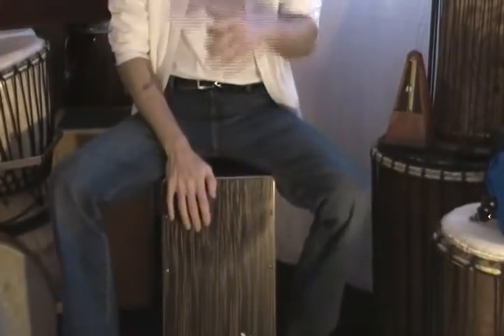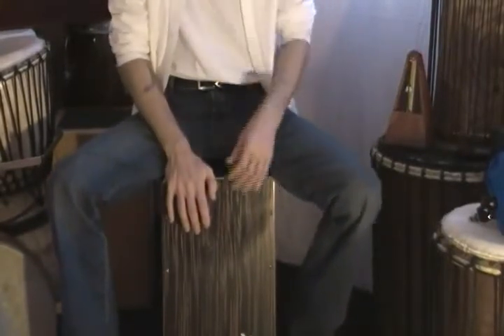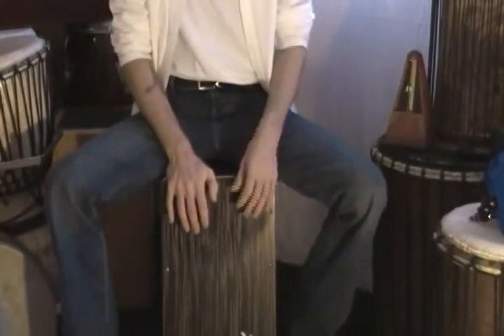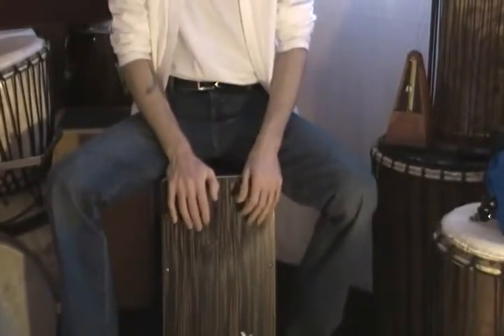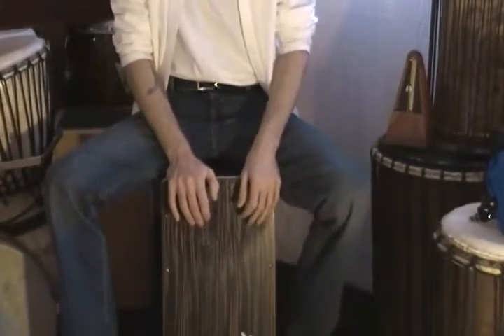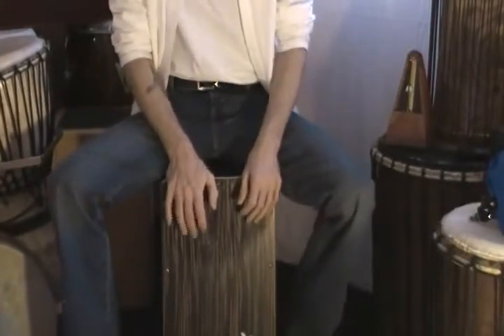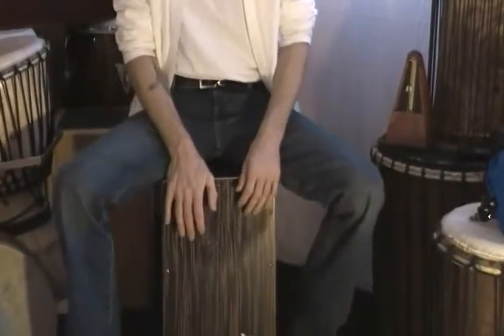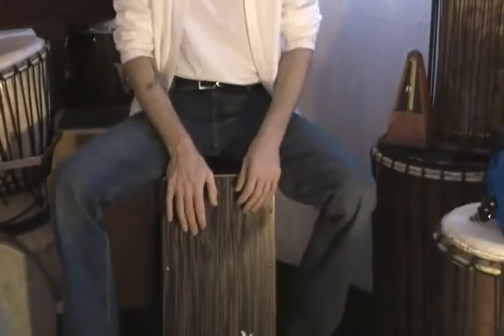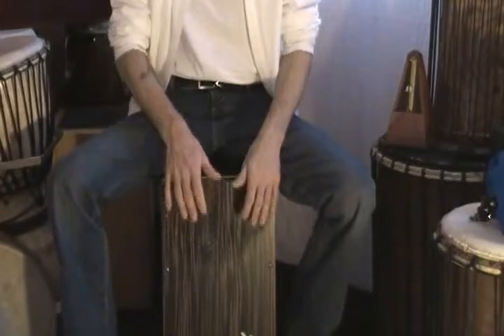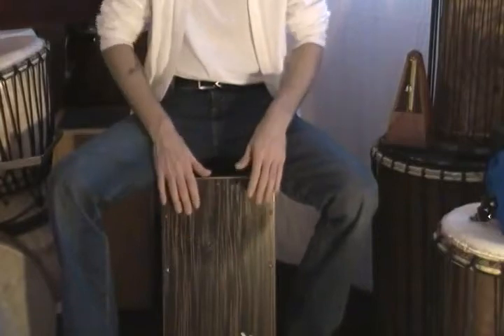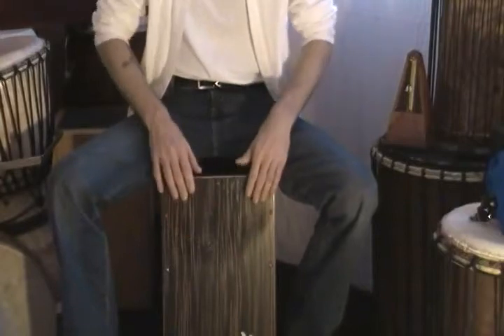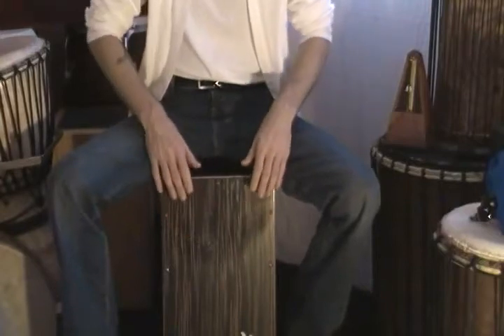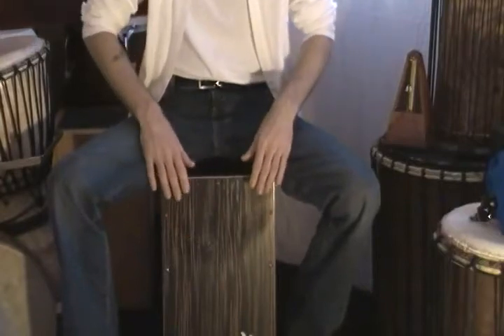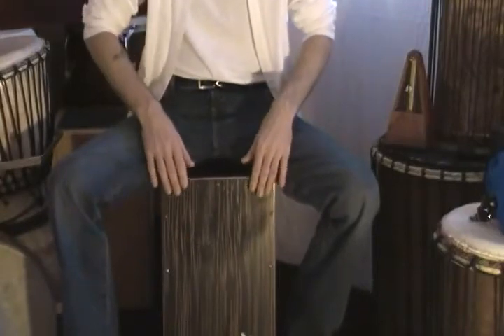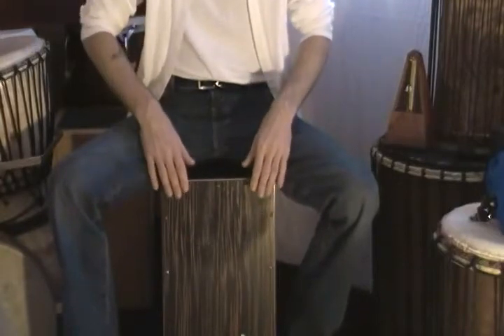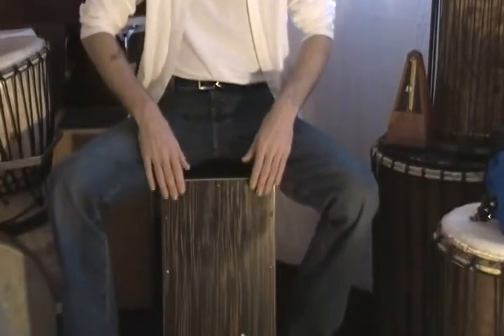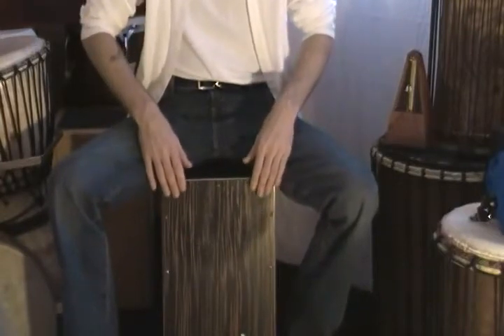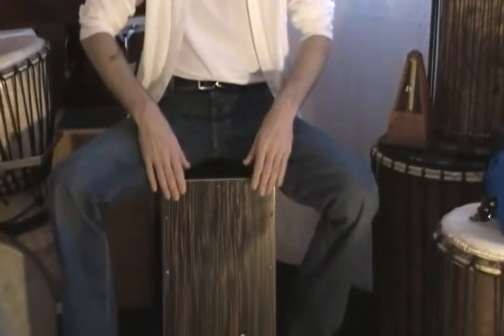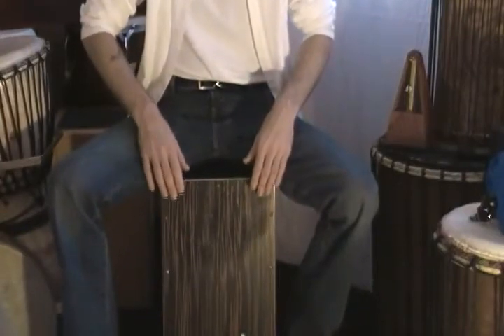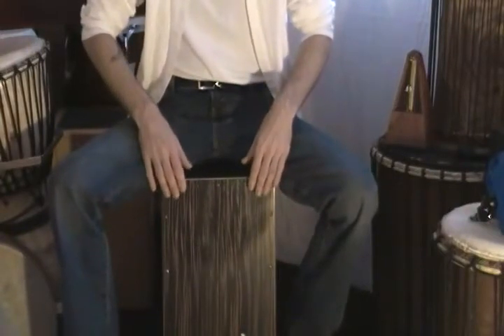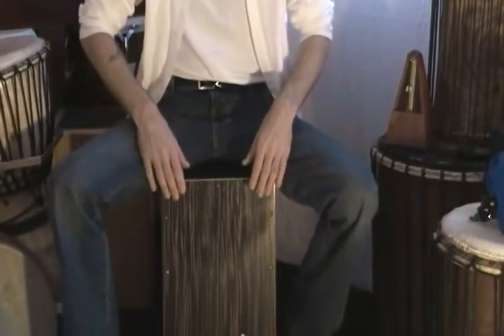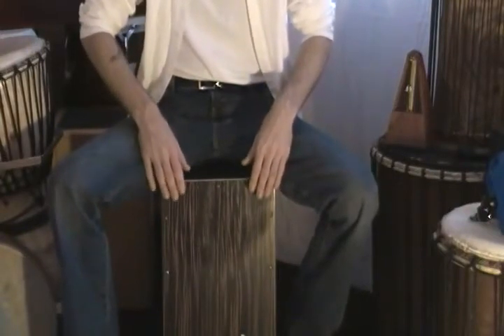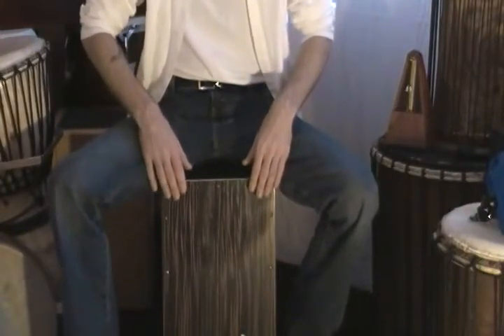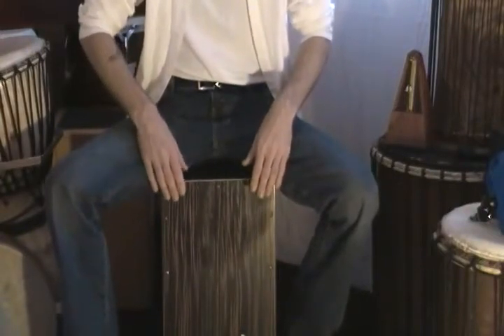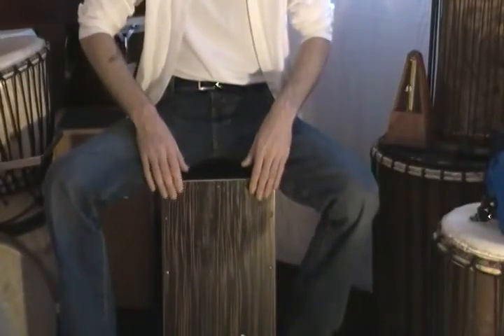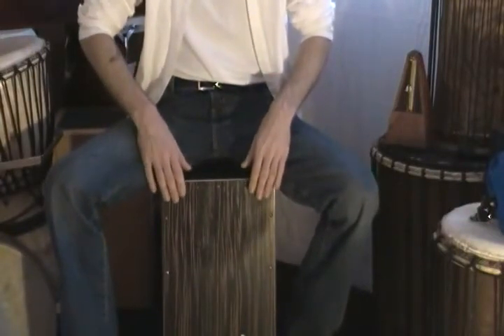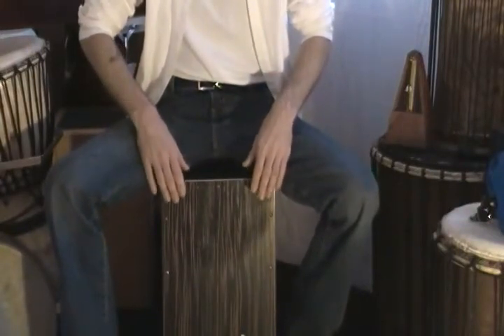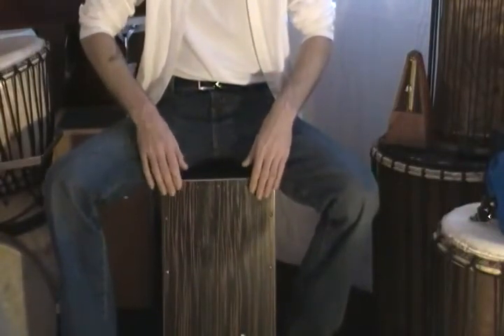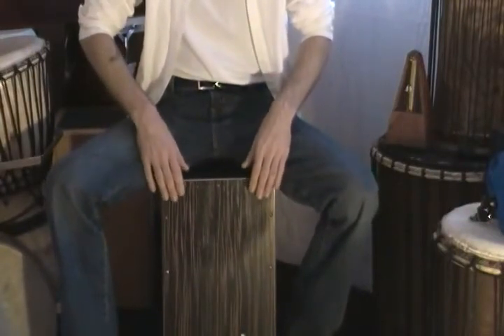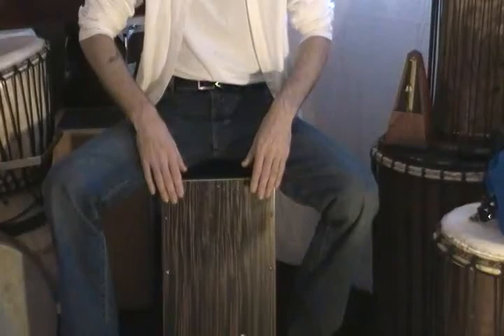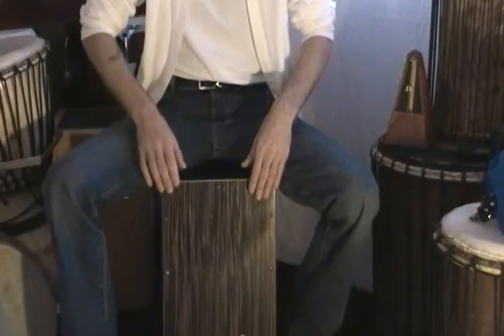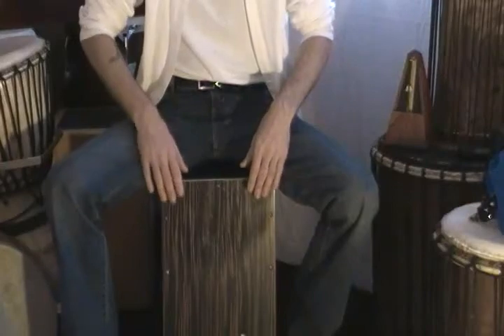So again, we'll play it real slow. One, two, three, four.